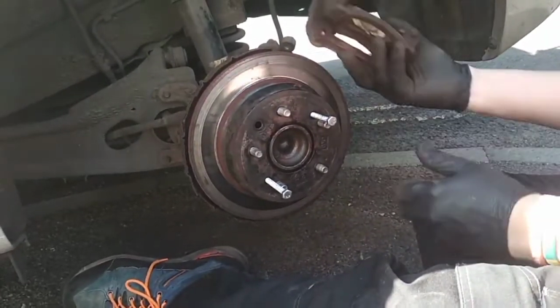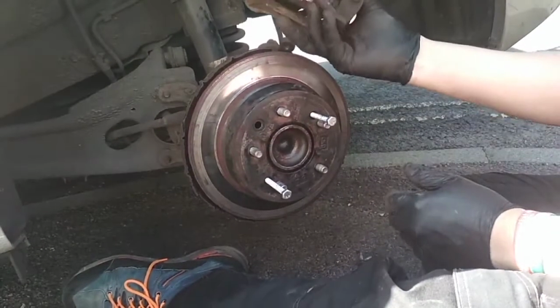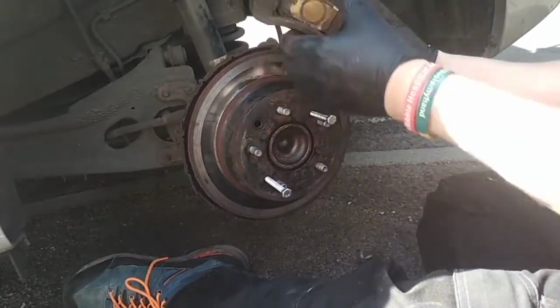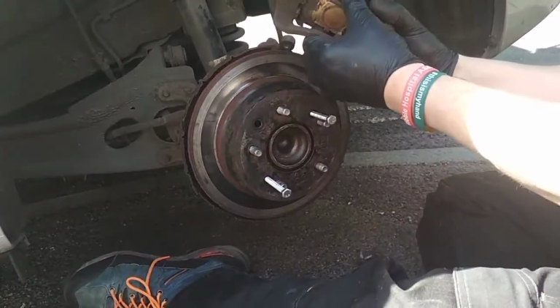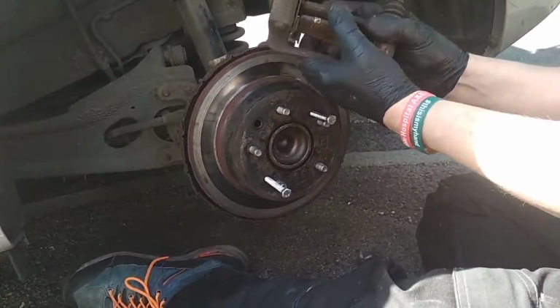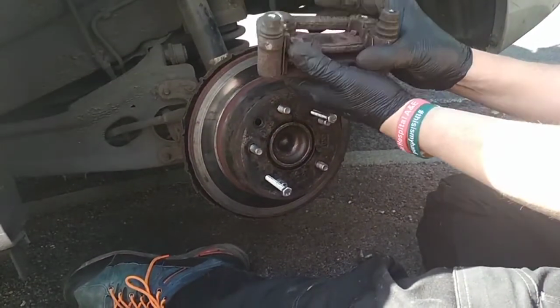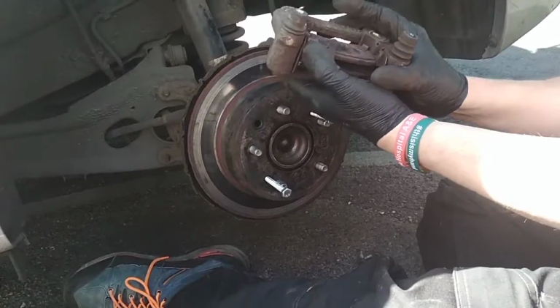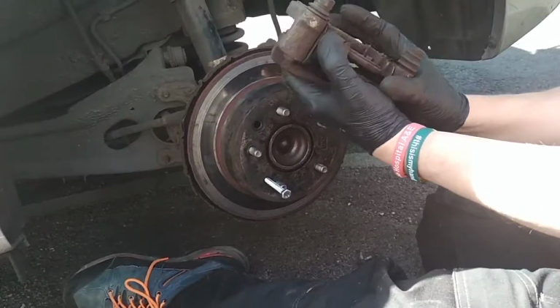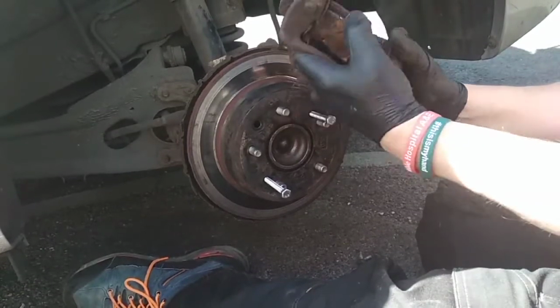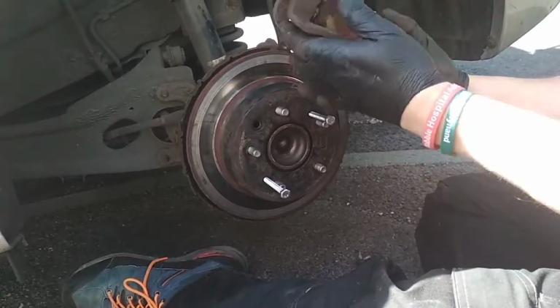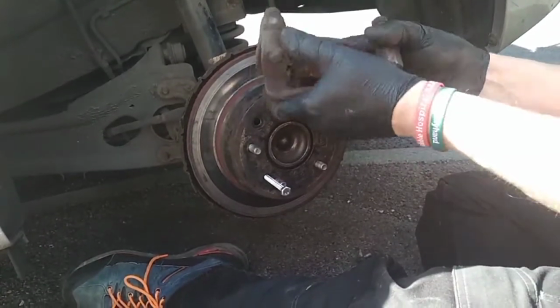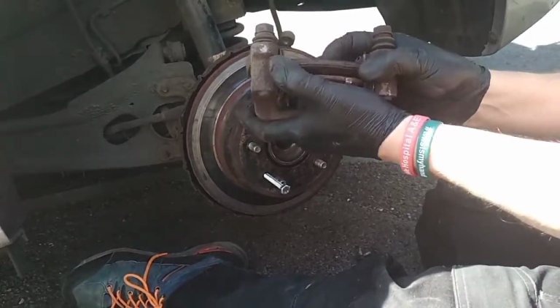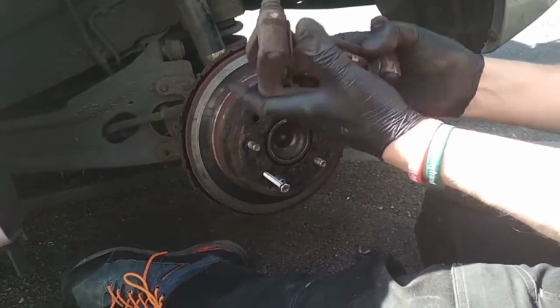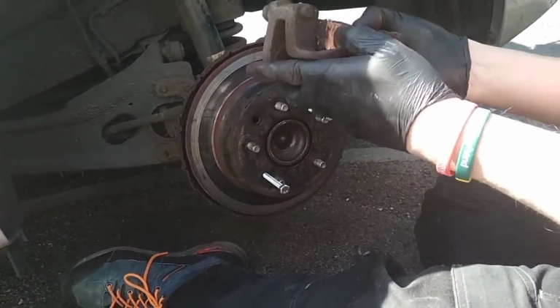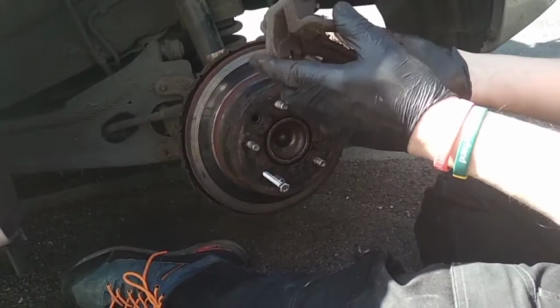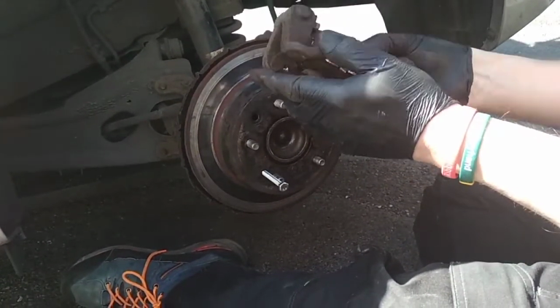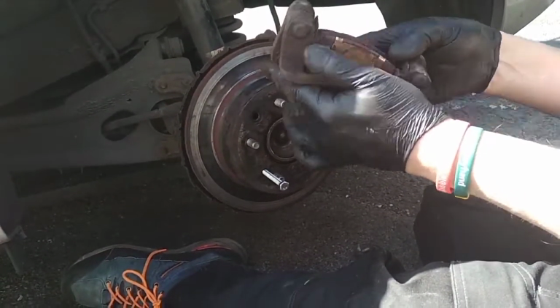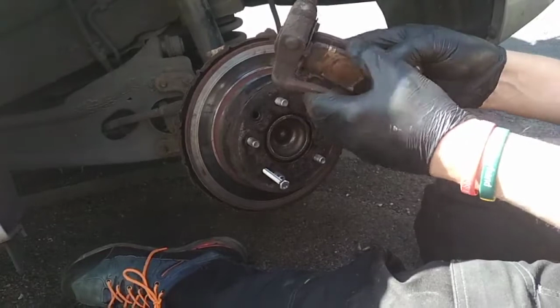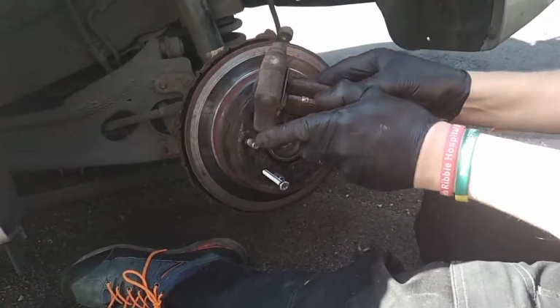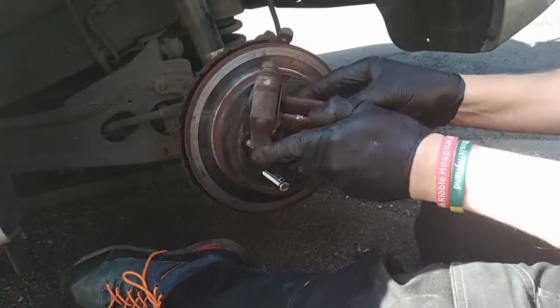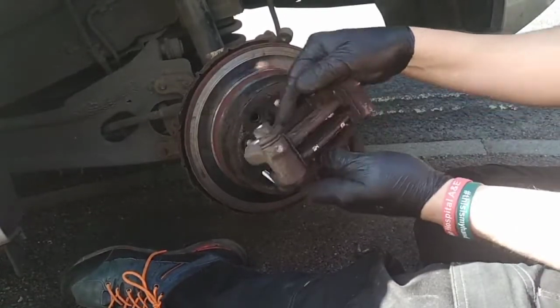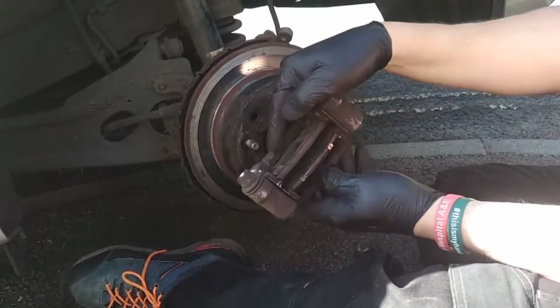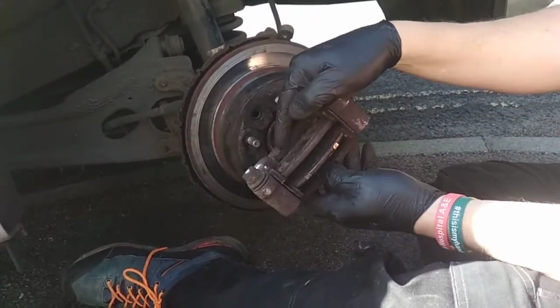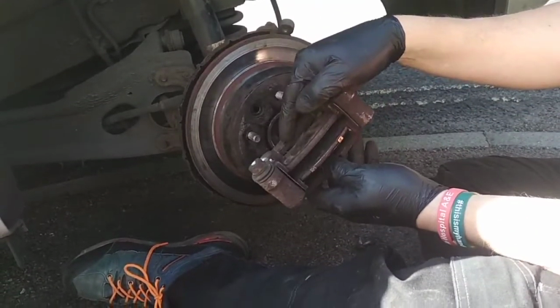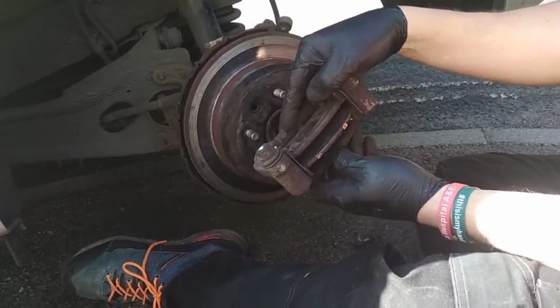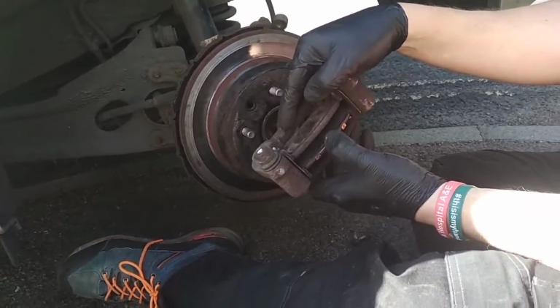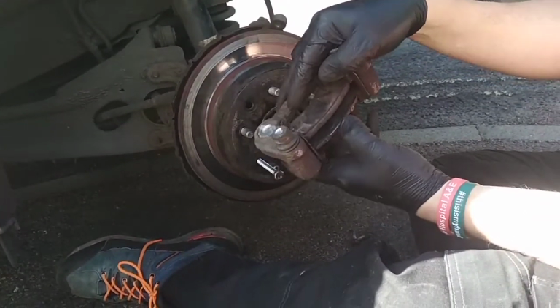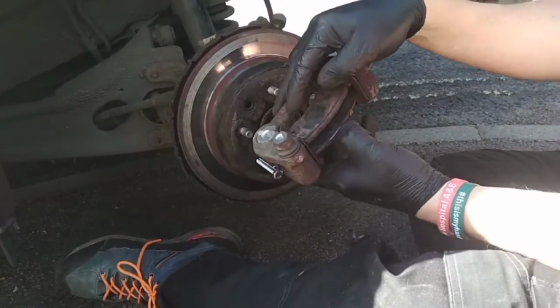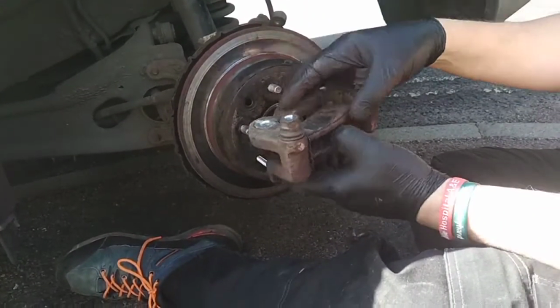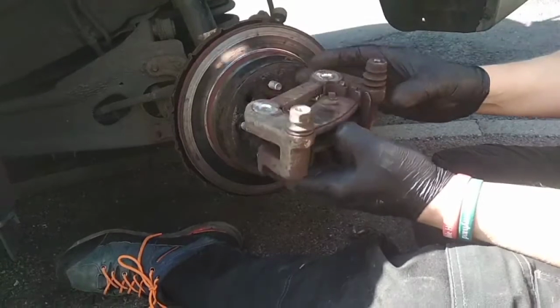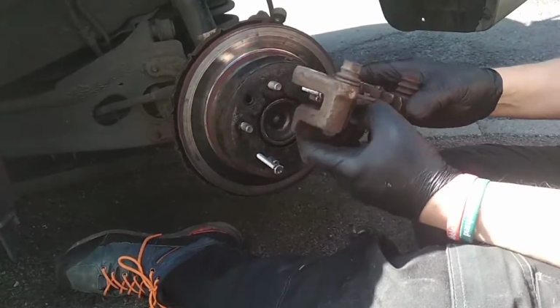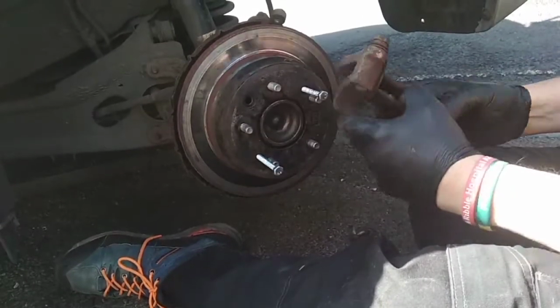There's the frame — it just happens to come out with the pads in it. We'll be changing all this metalwork, and you might notice that the pads have got a passing resemblance of friction lining in there. That would explain all the squealing.